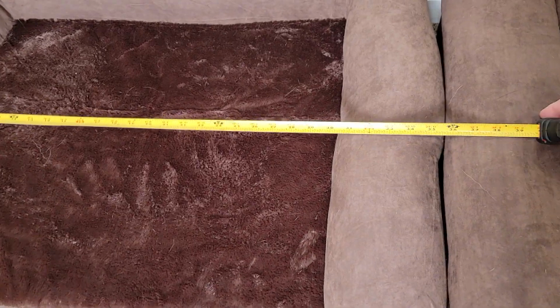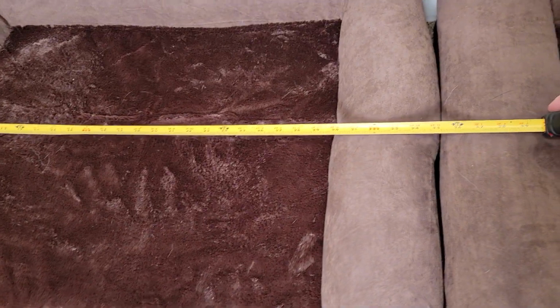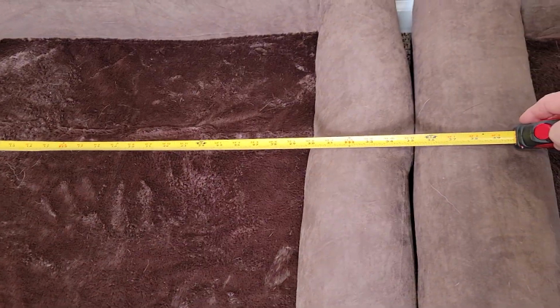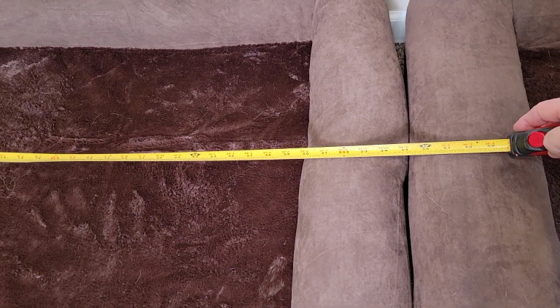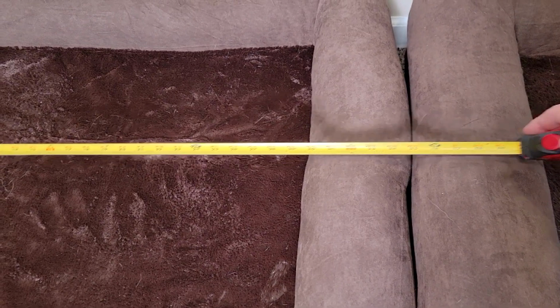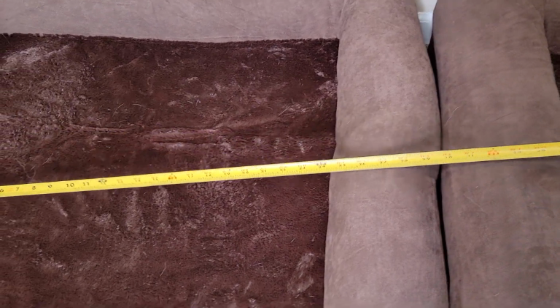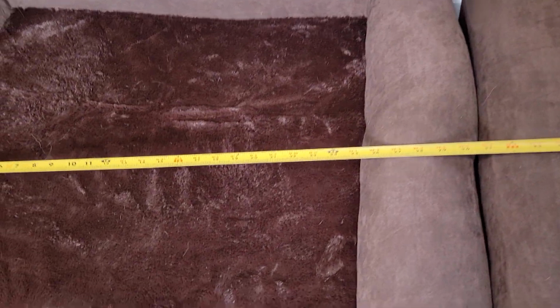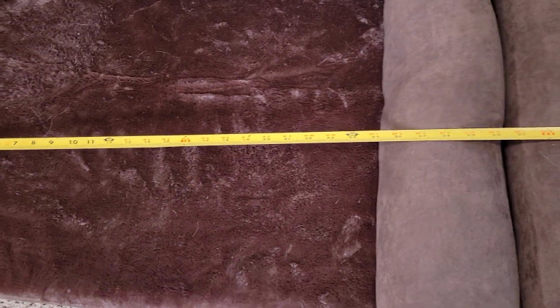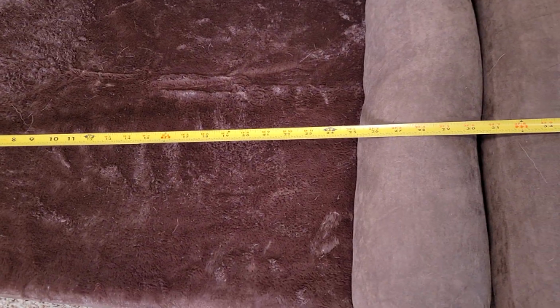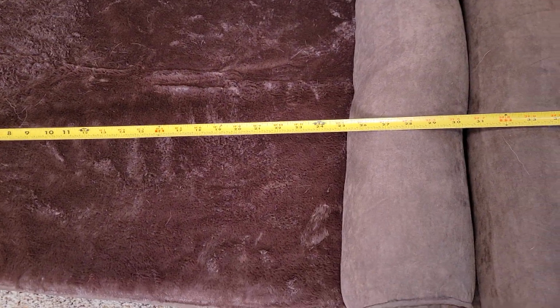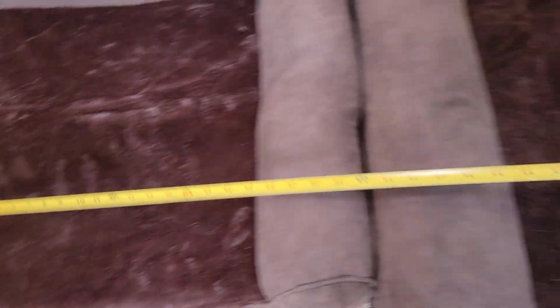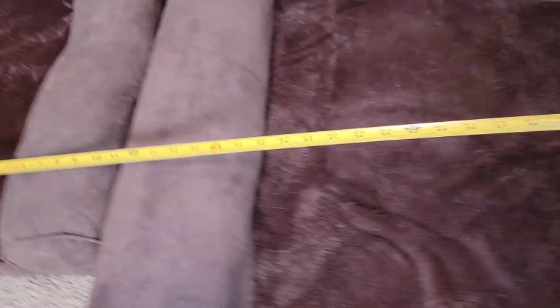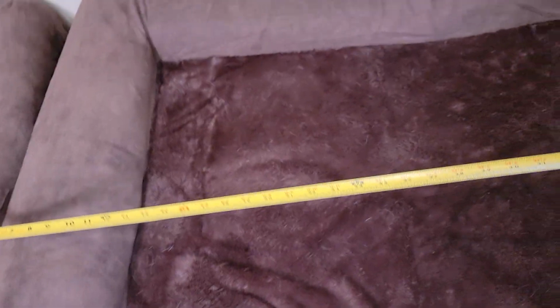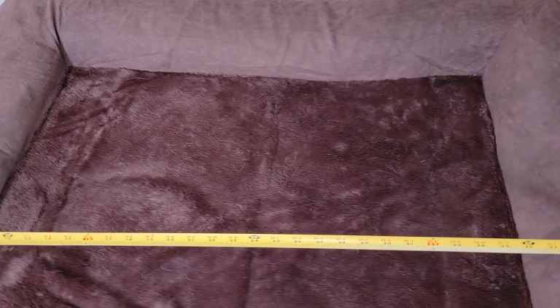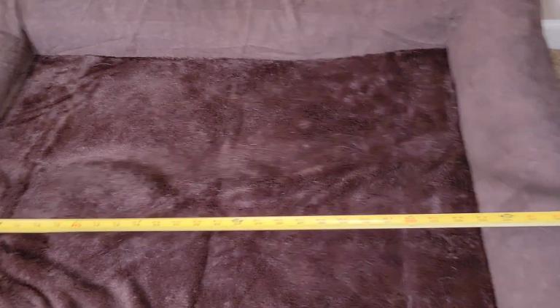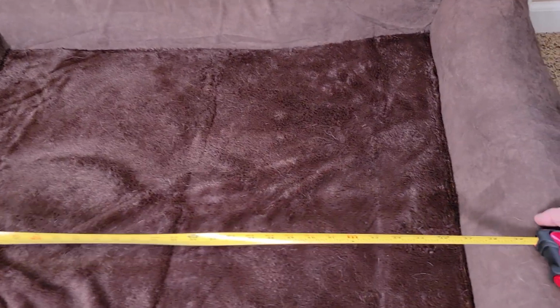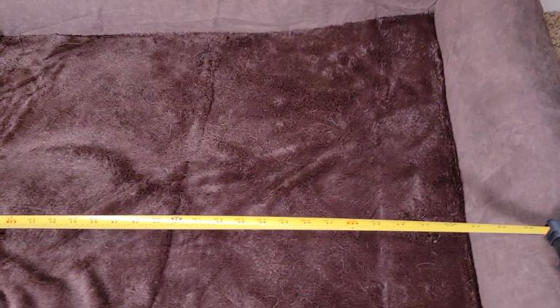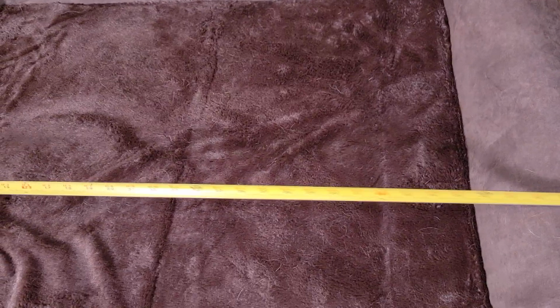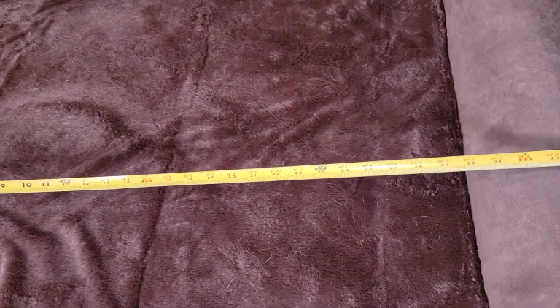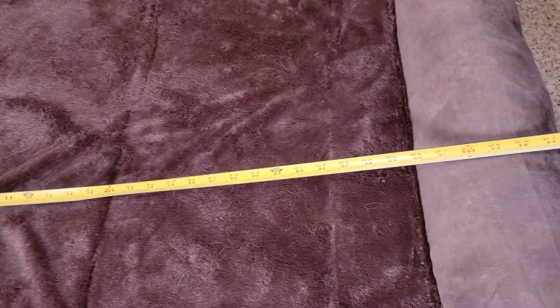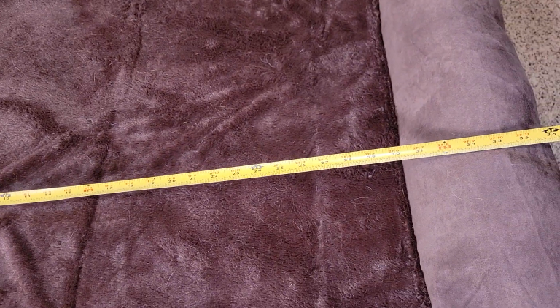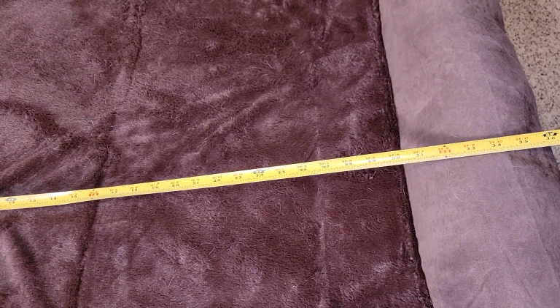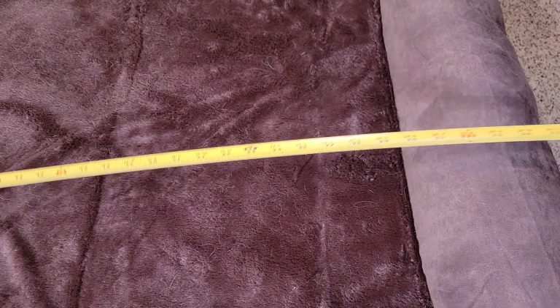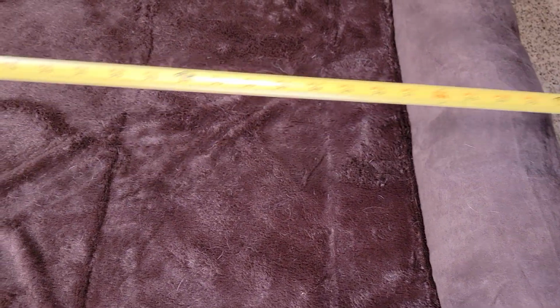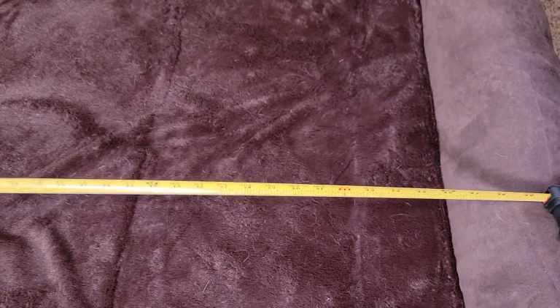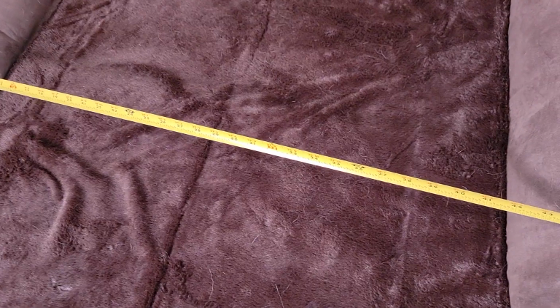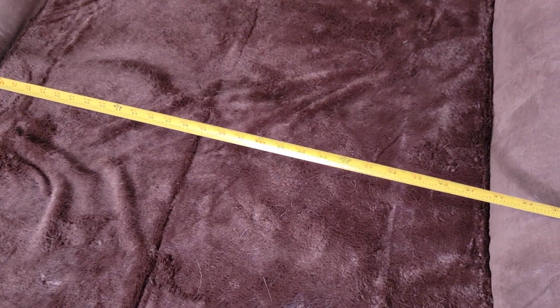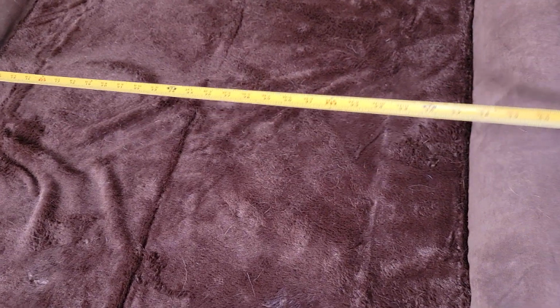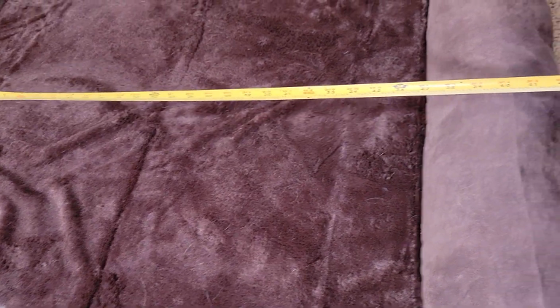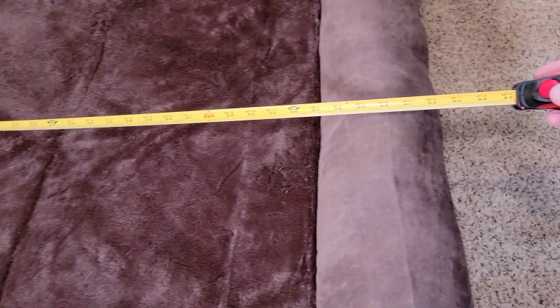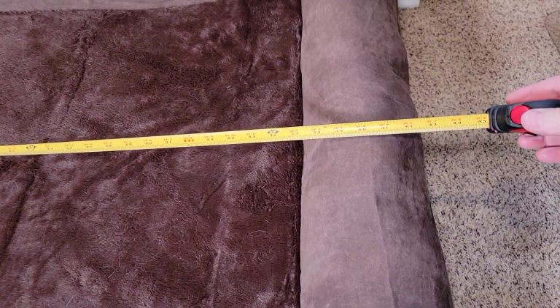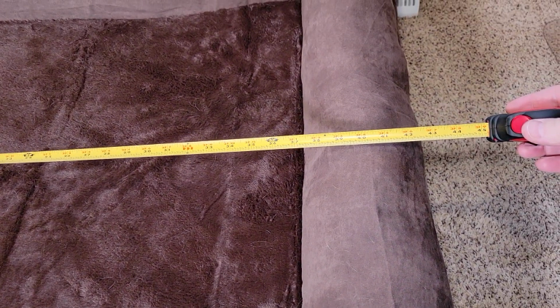So the large one, you're looking at about 35 inches, and the actual sleeping surface is about 25. Over here on the extra large, the actual sleeping surface is about 31, and left to right it's right about 43.